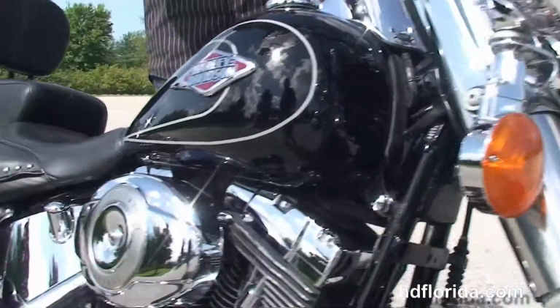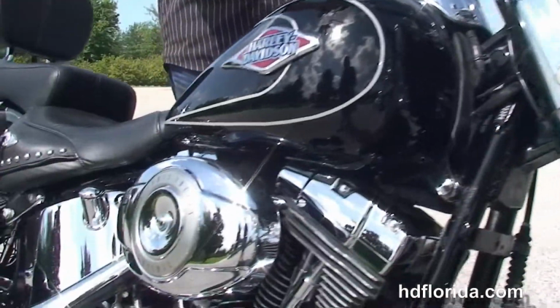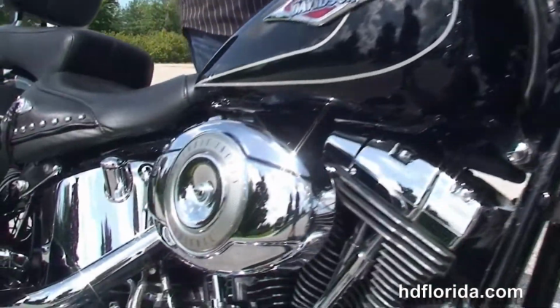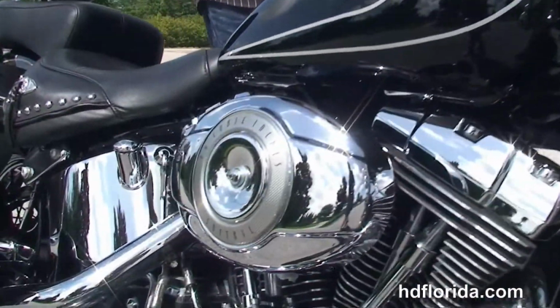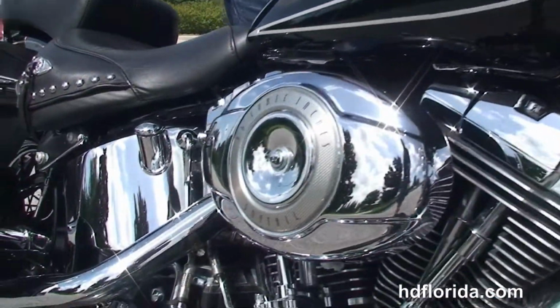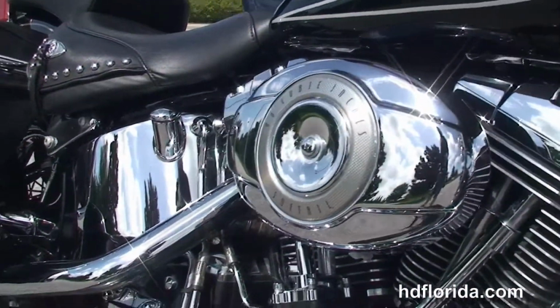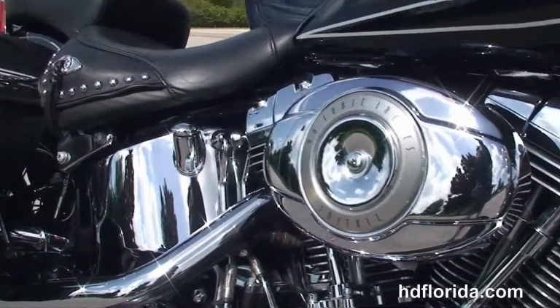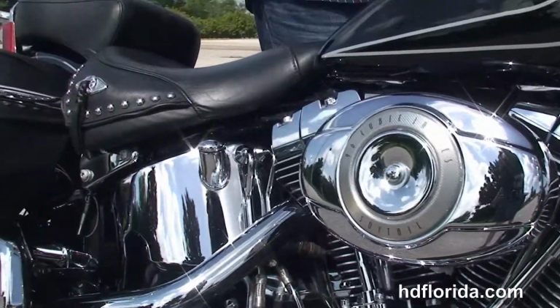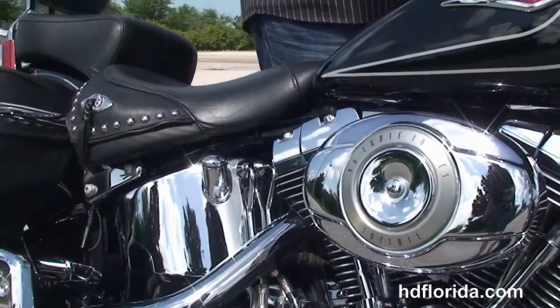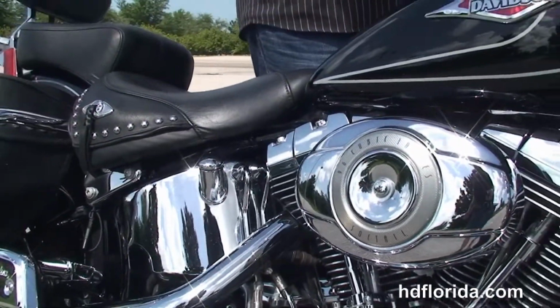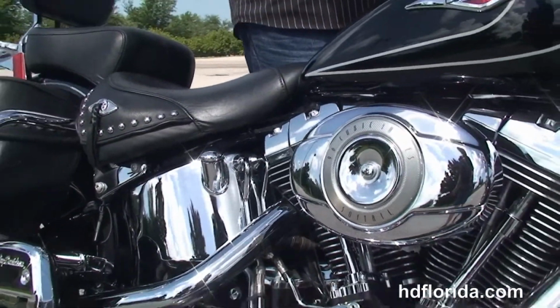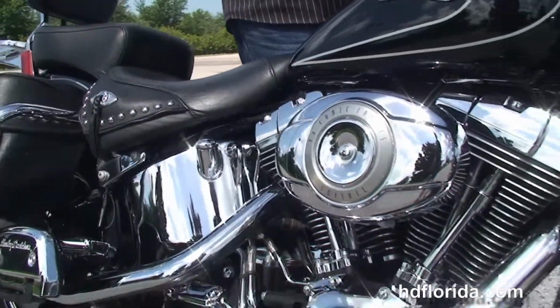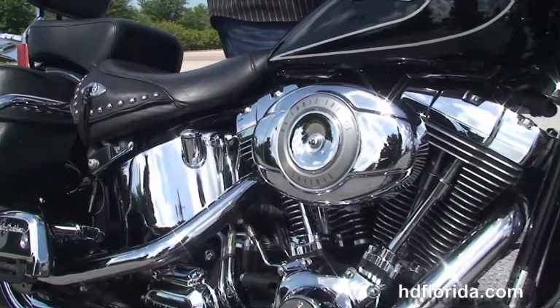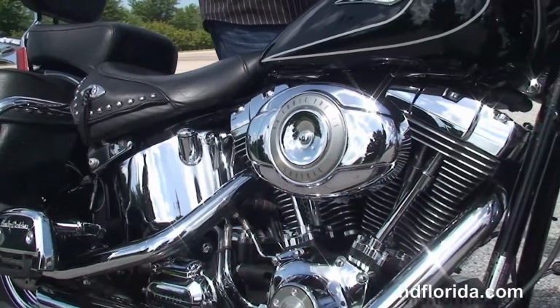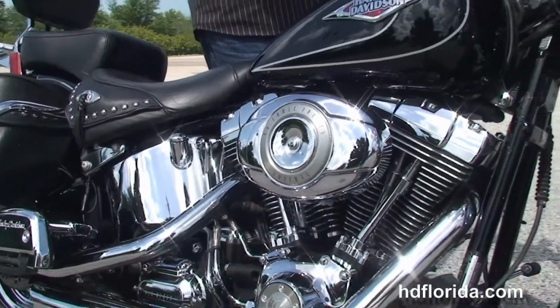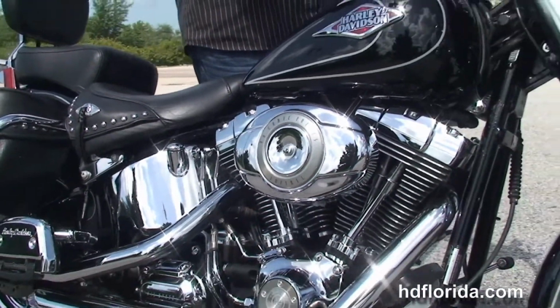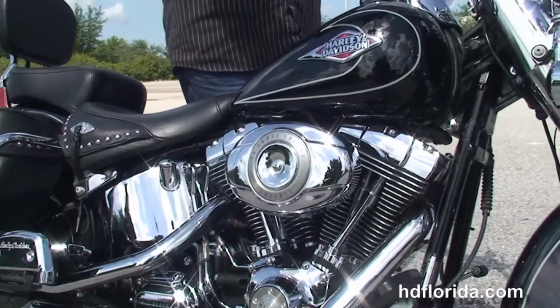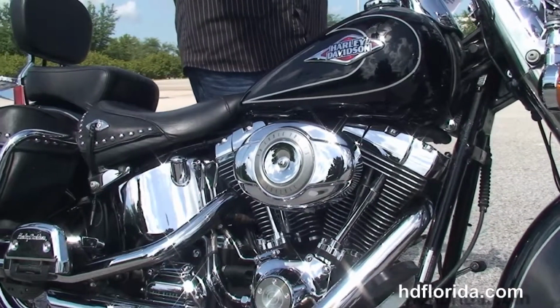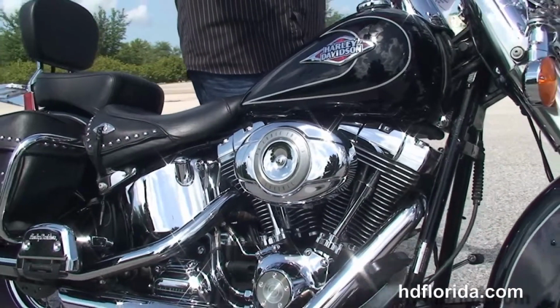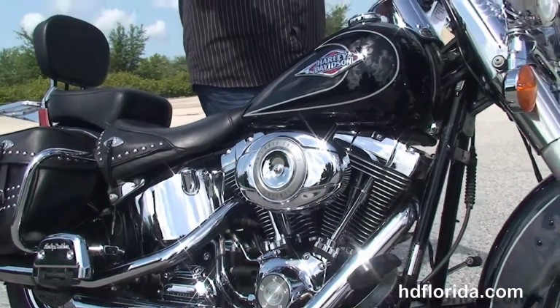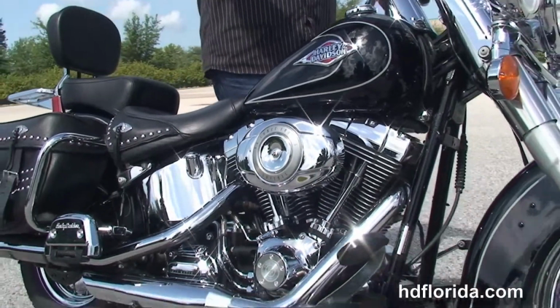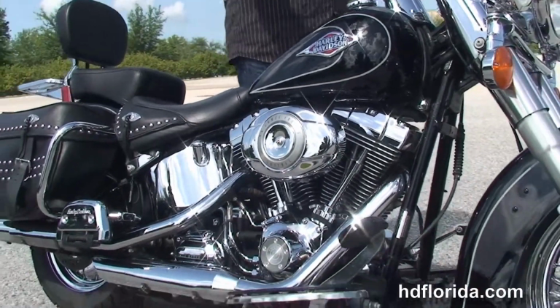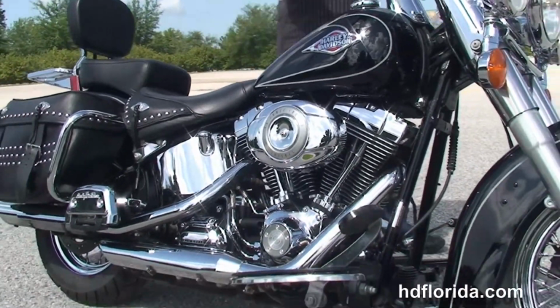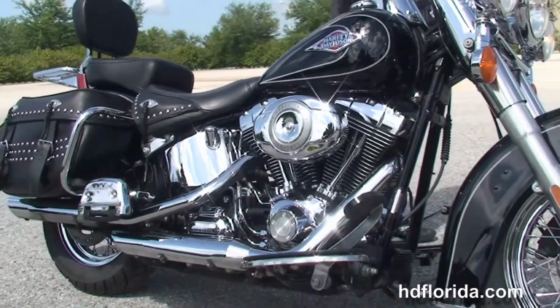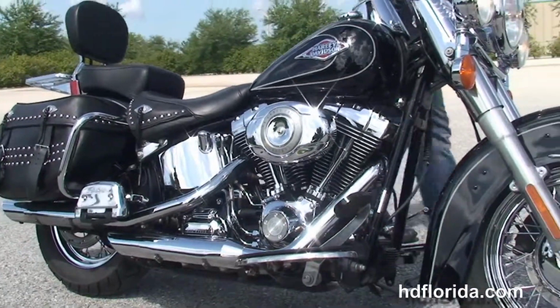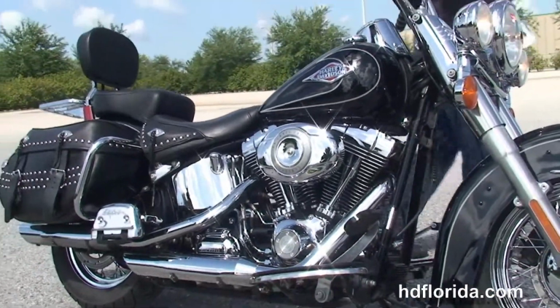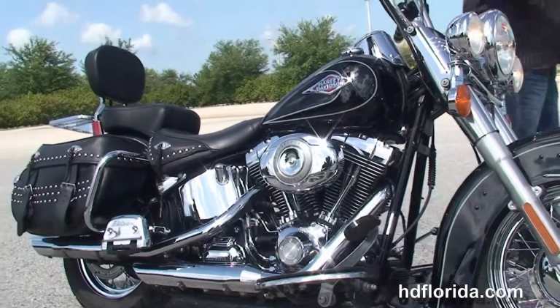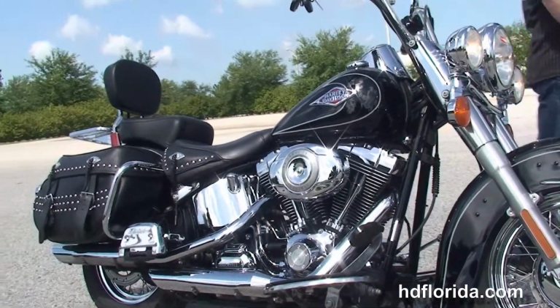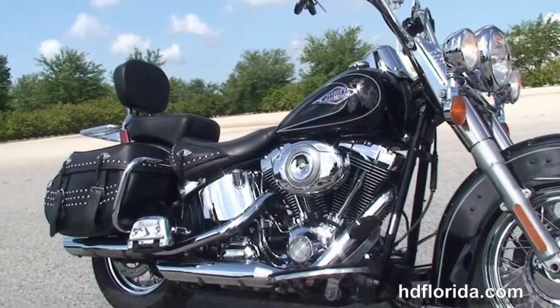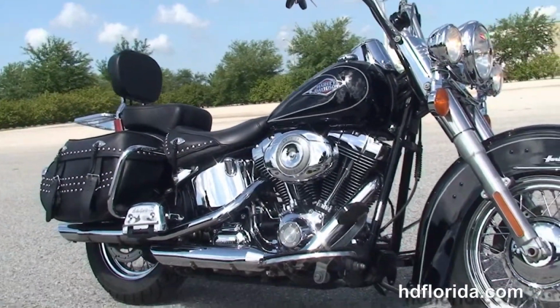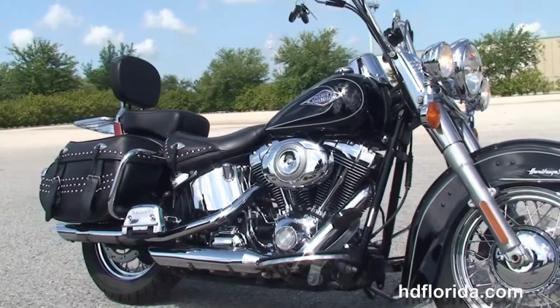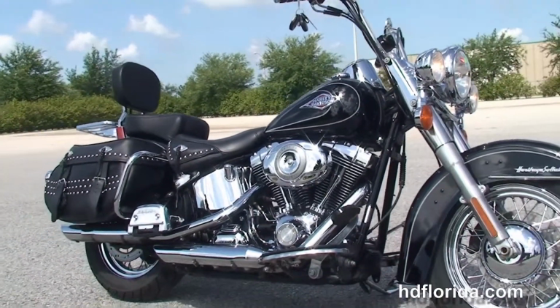We finance used Harley-Davidsons up to 72 months, and be sure to ask about our fly-and-ride program. Options and accessories on this bike retail at over $2,500.